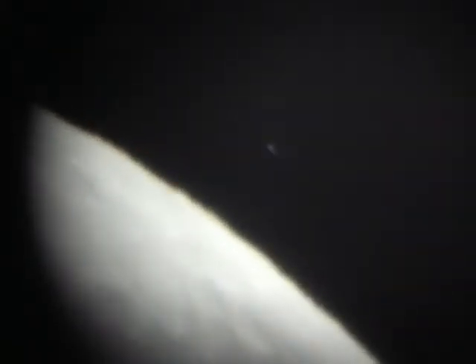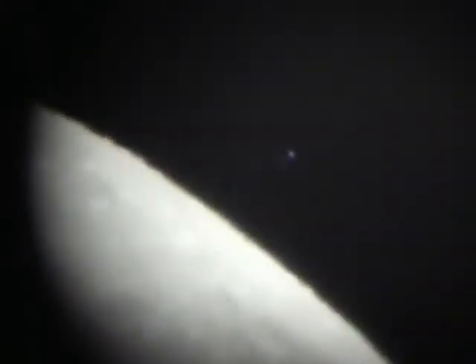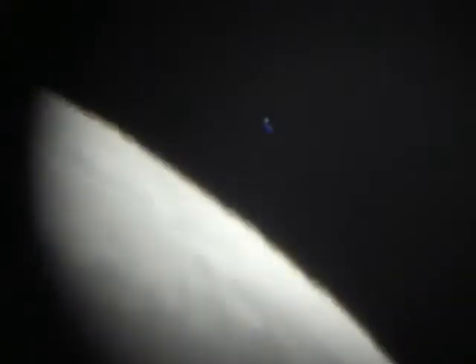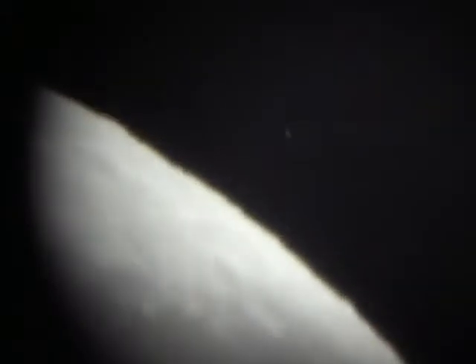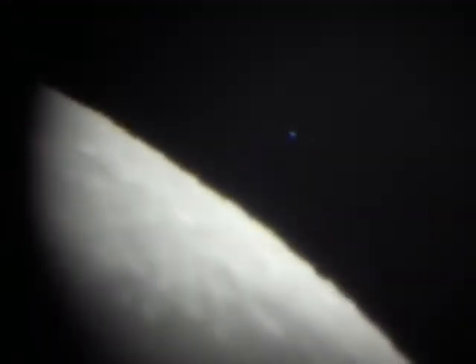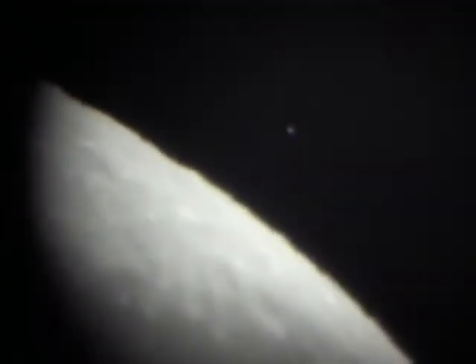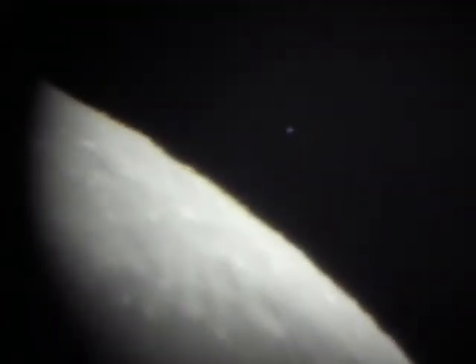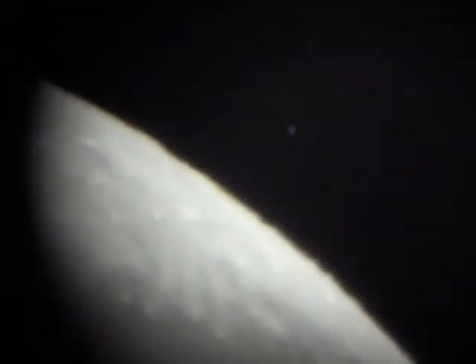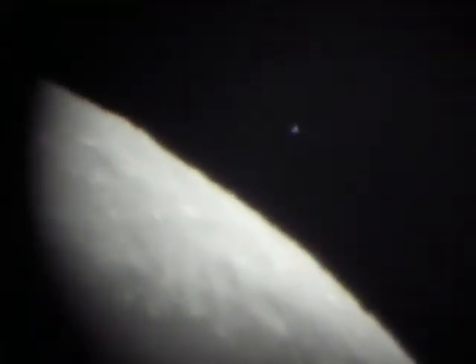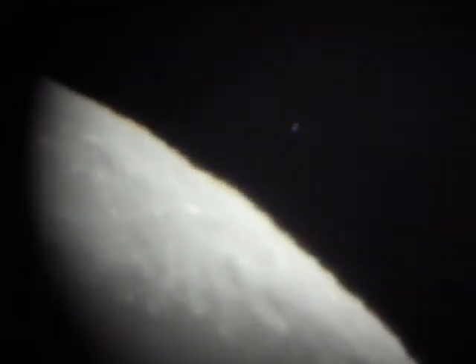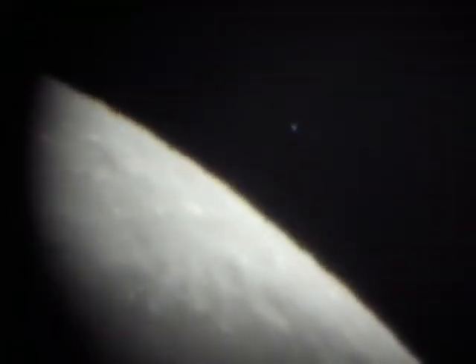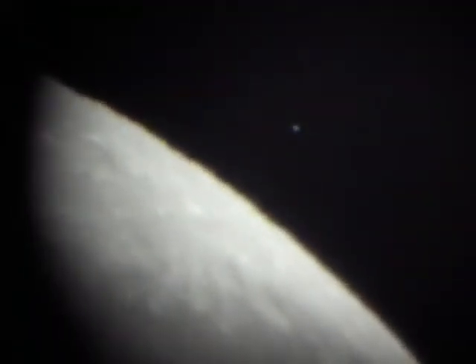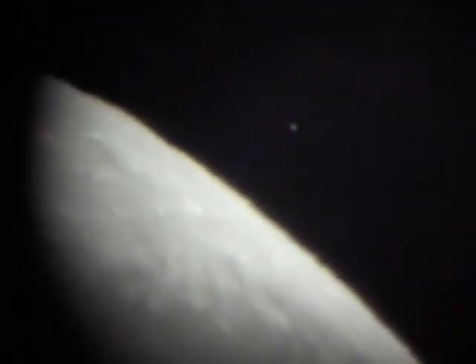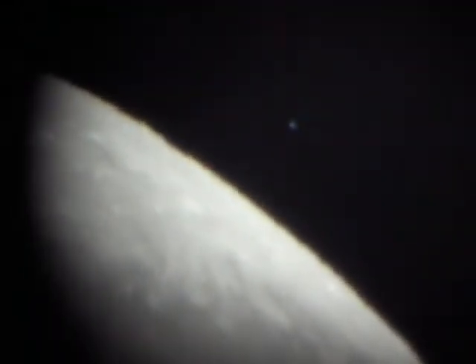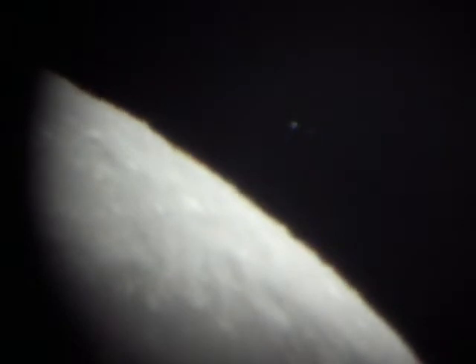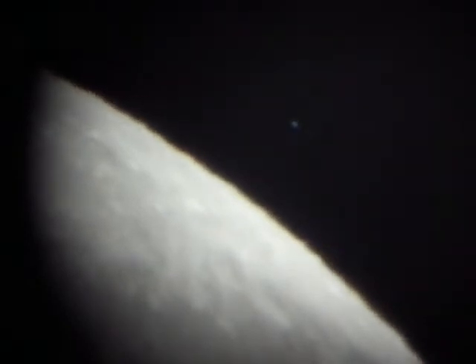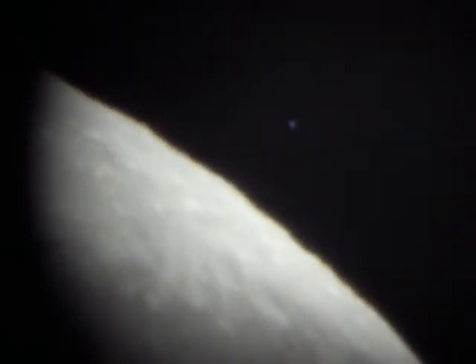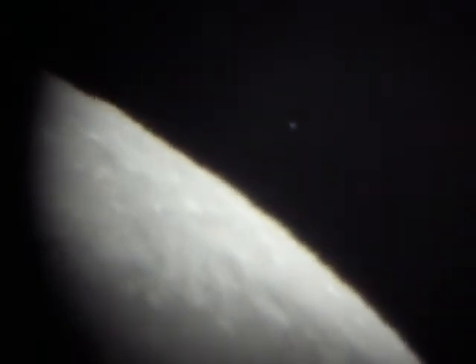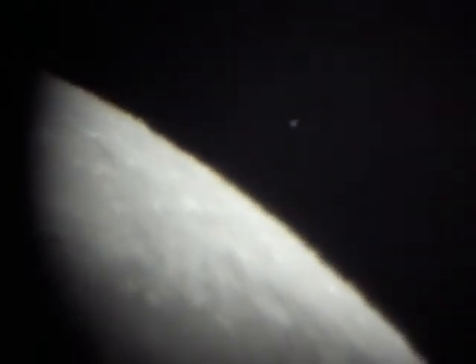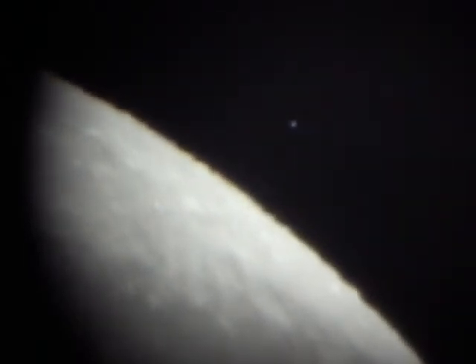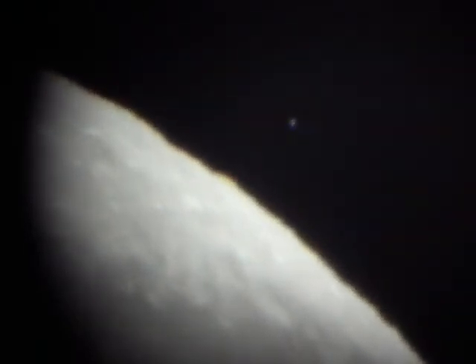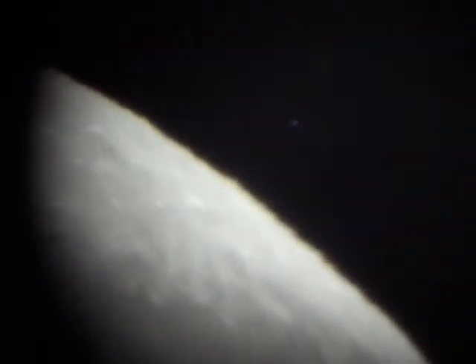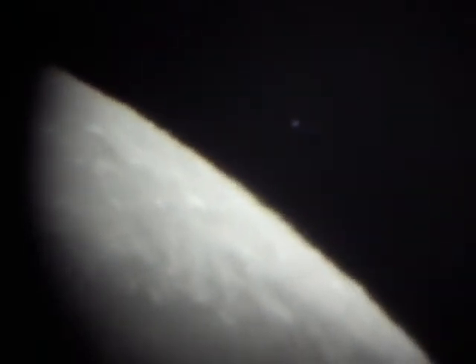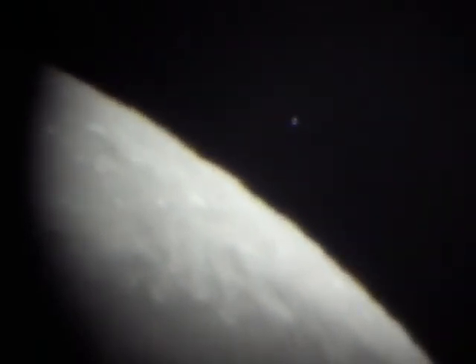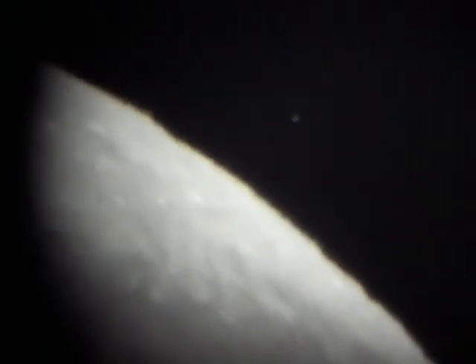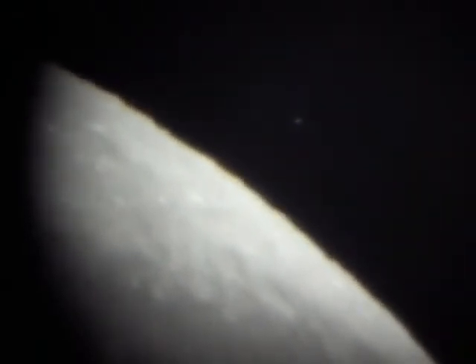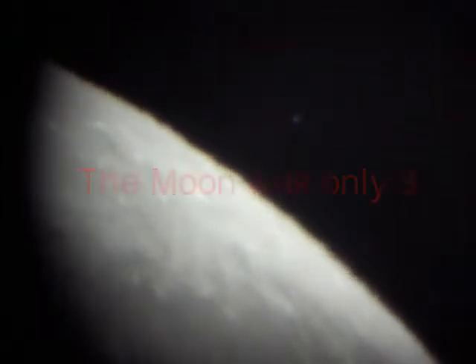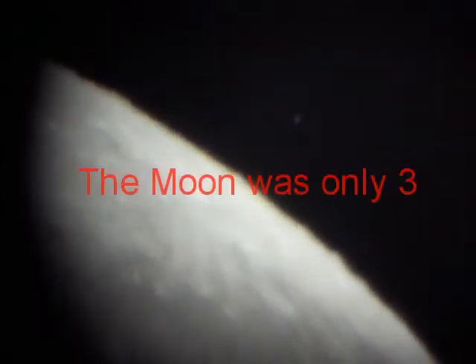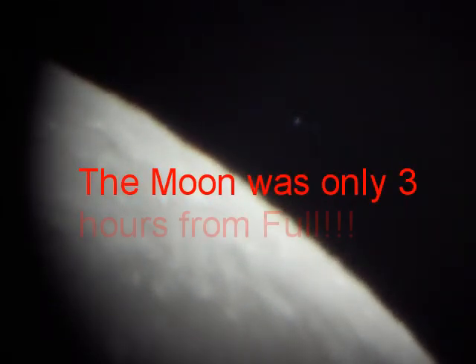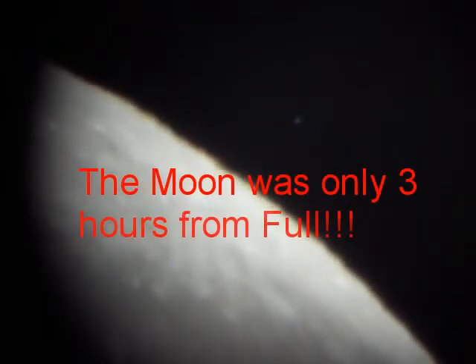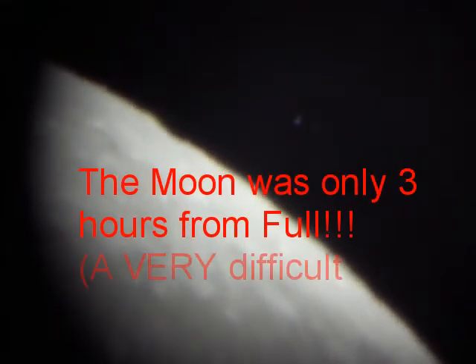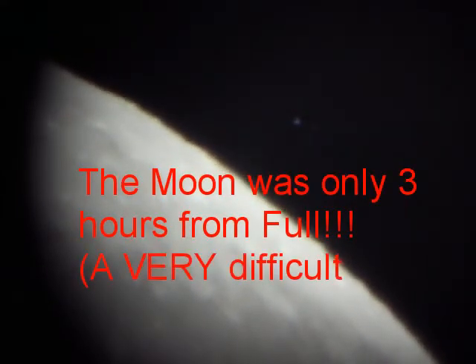Anytime you see the scope jittering, that's me putting my hands on it trying to keep everything lined up. I don't want to lose this — 1/250th of a second. We should be losing them here within a minute. Hopefully we can catch the occultation.